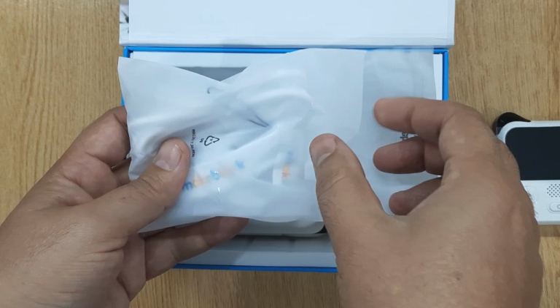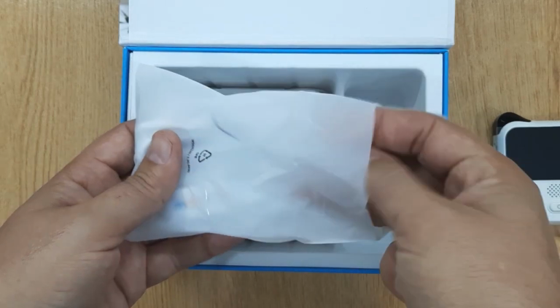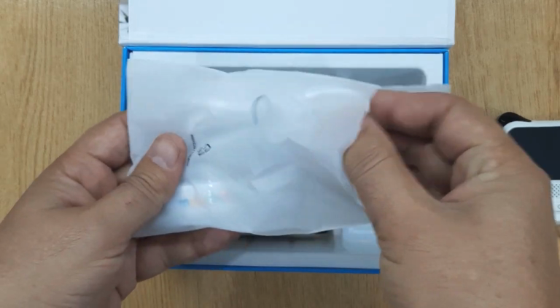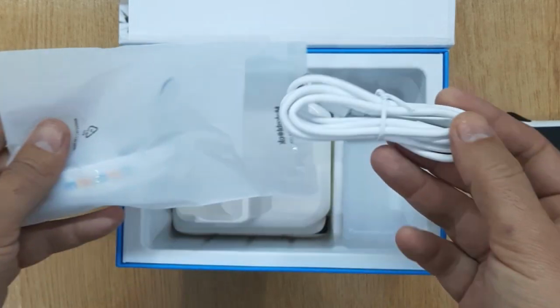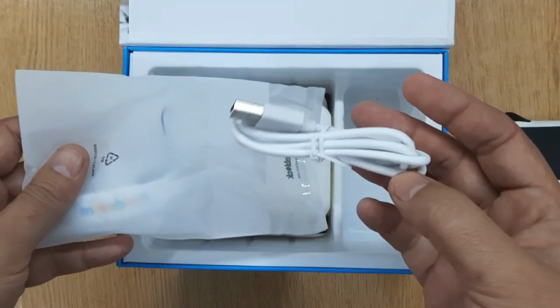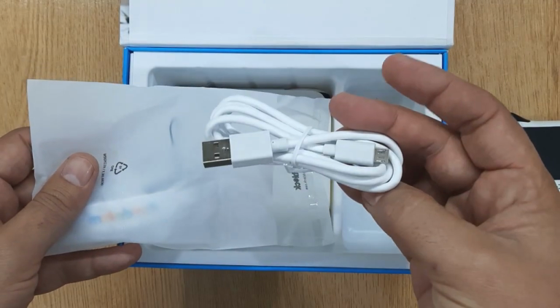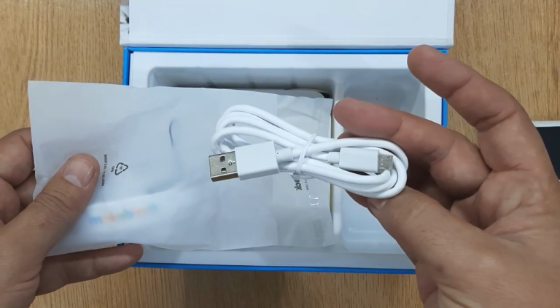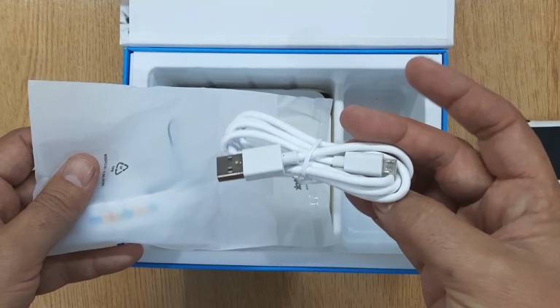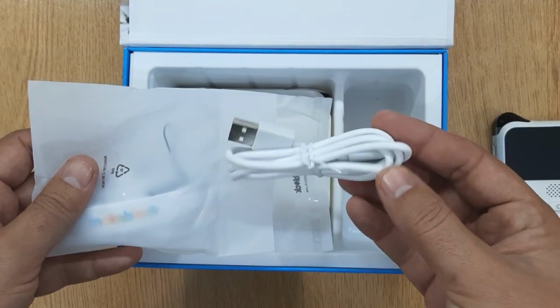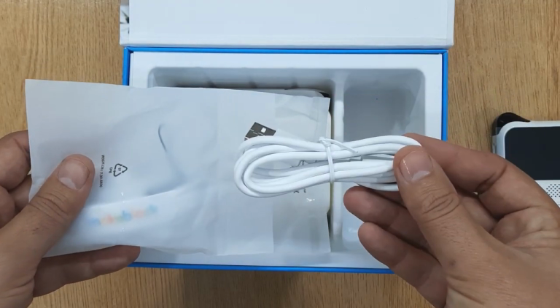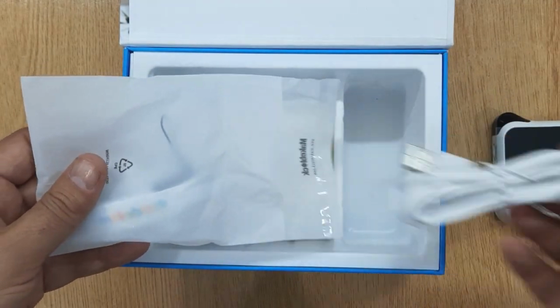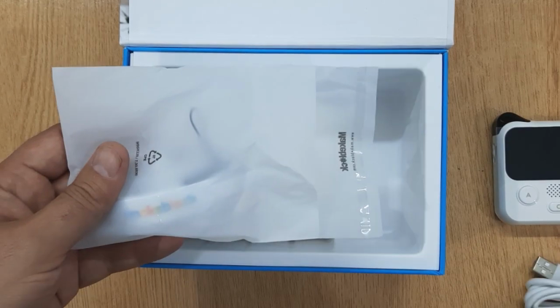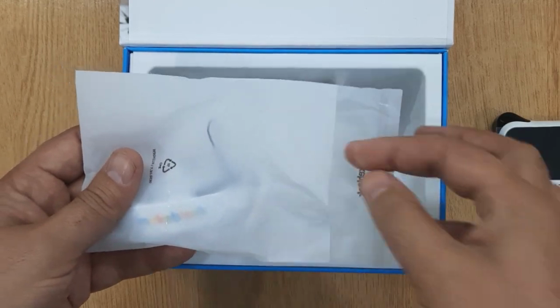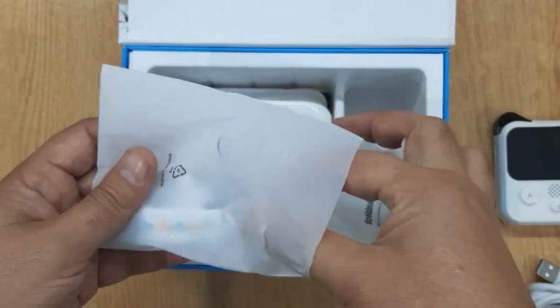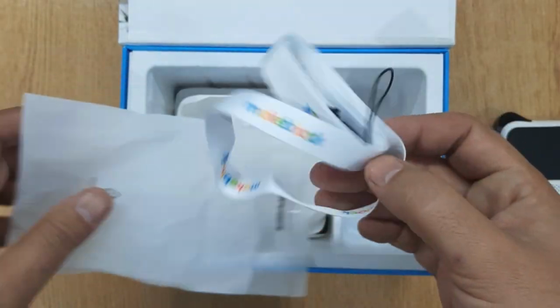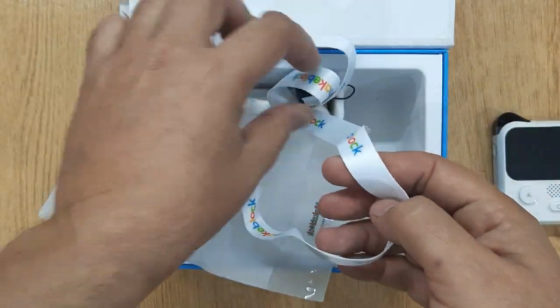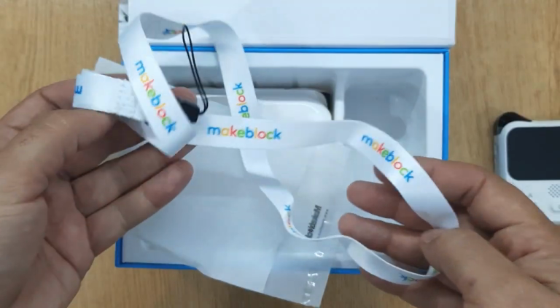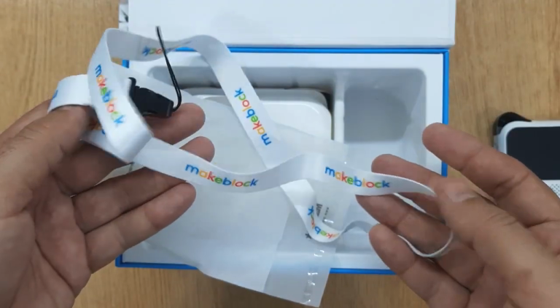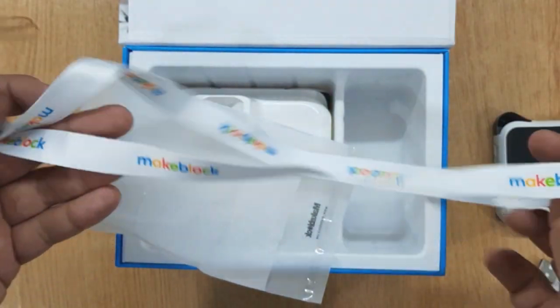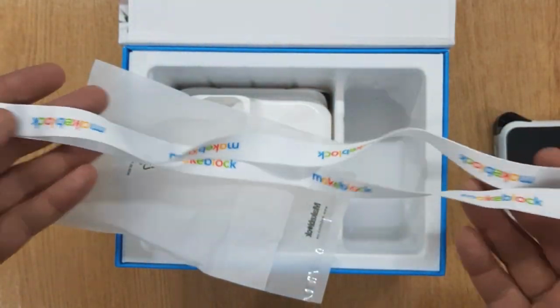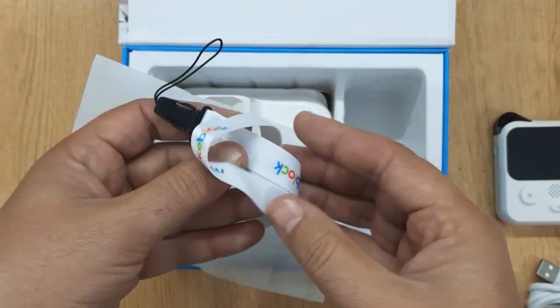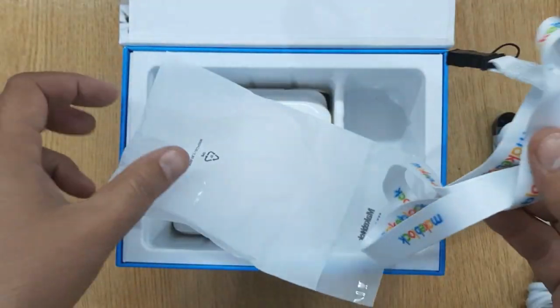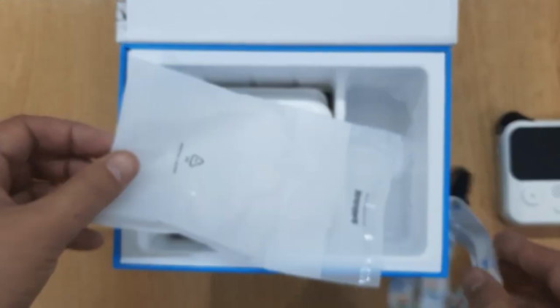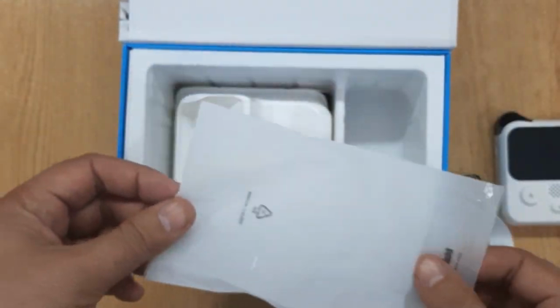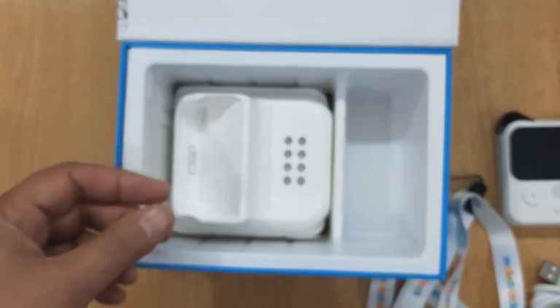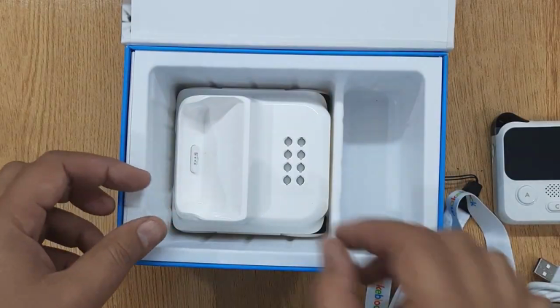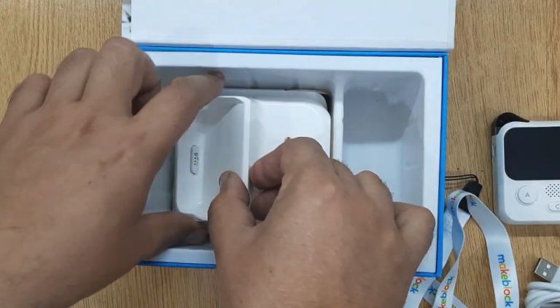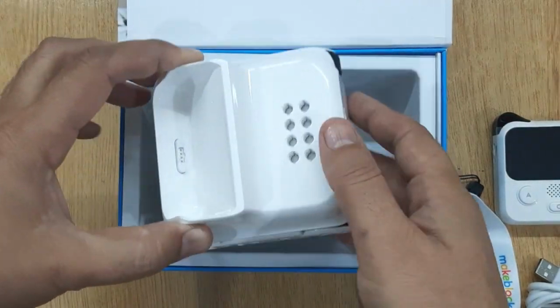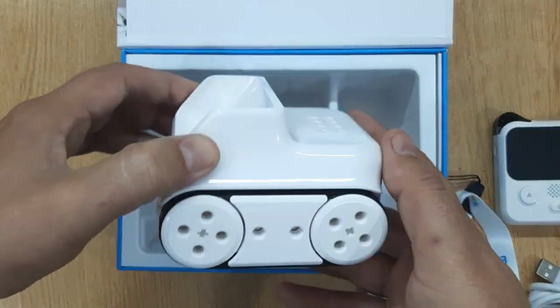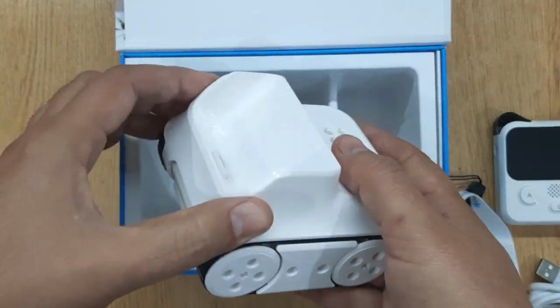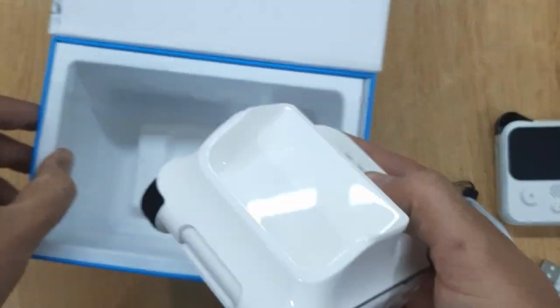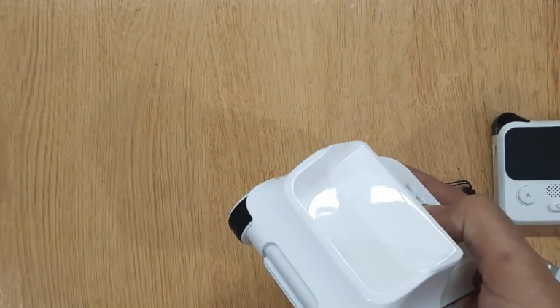This is the power button and here you can connect the USB charging cable to charge it. This is a micro USB data cable. You can connect the Kodi Rocky with a computer using this cable. This is the lanyard.